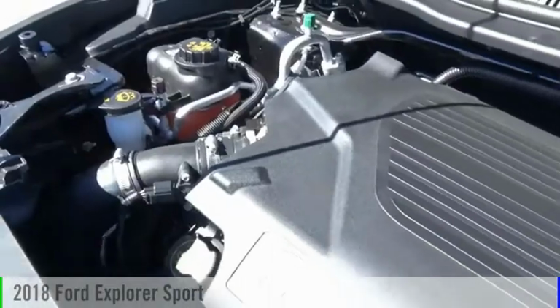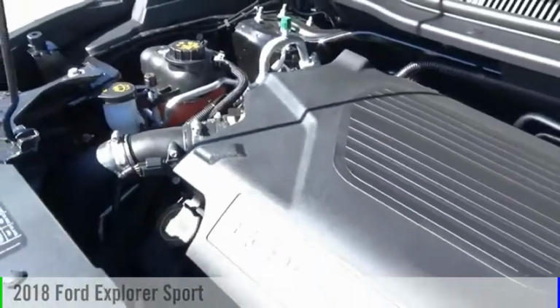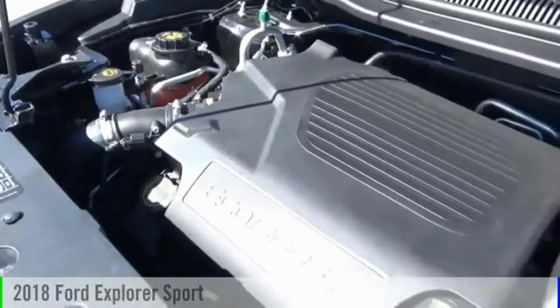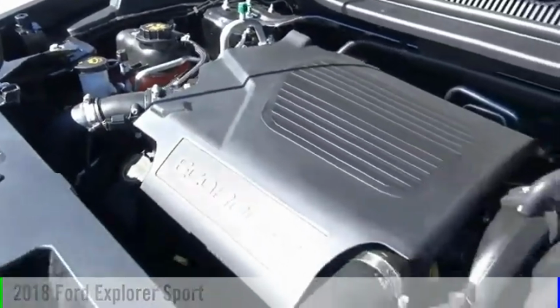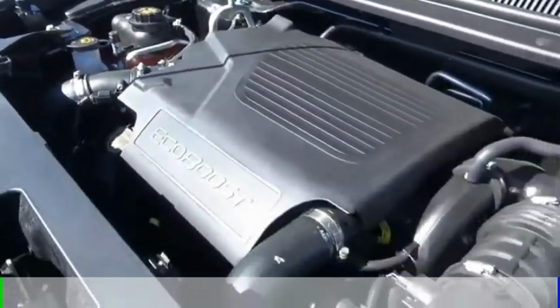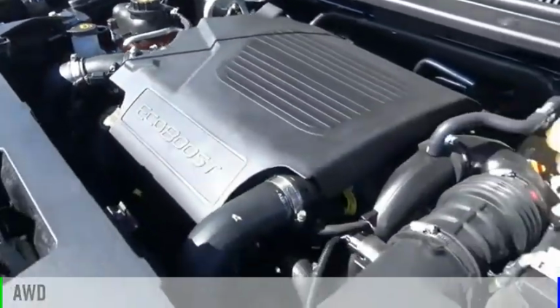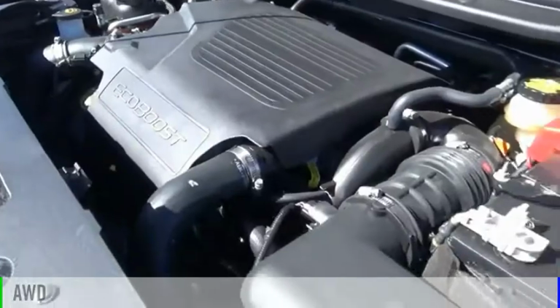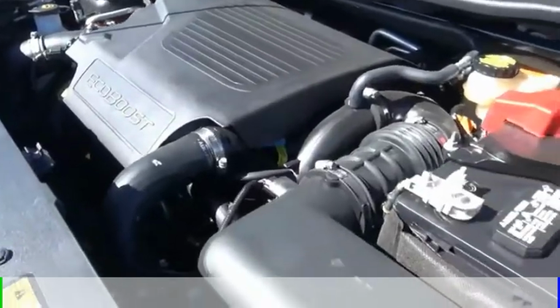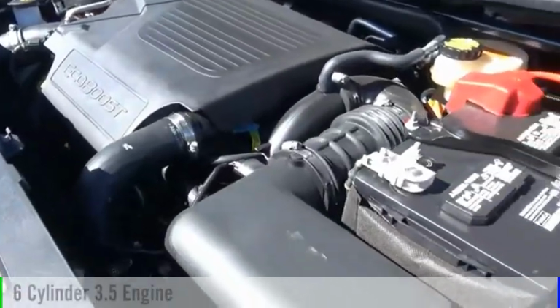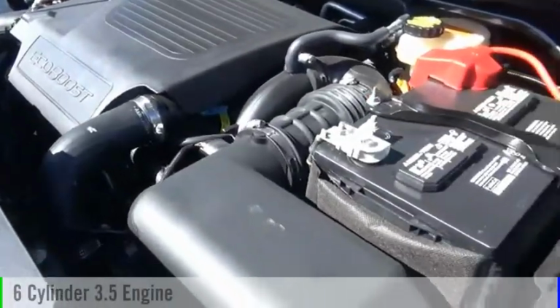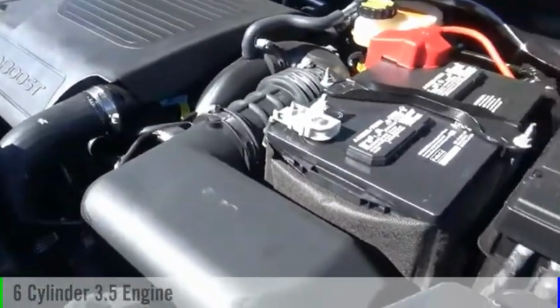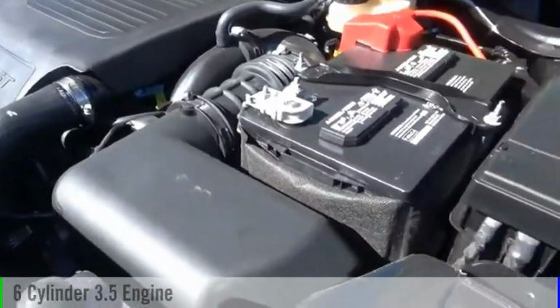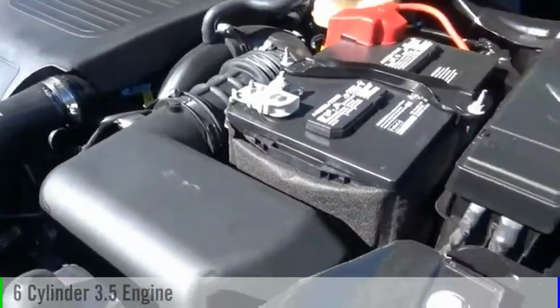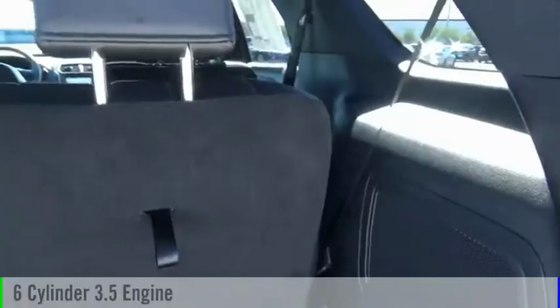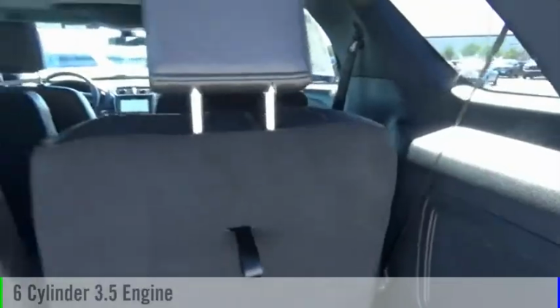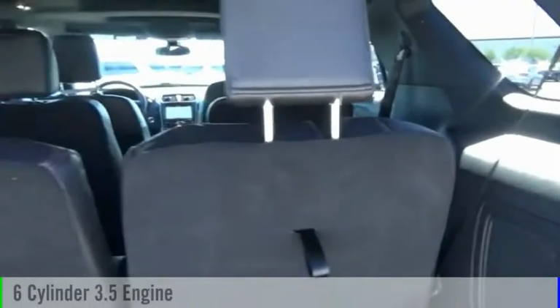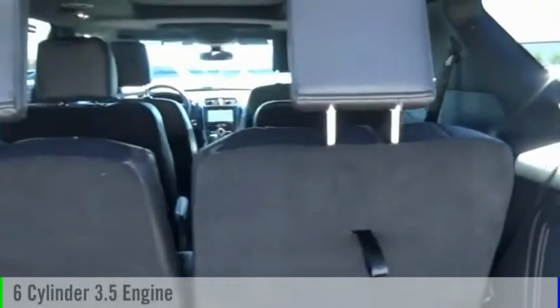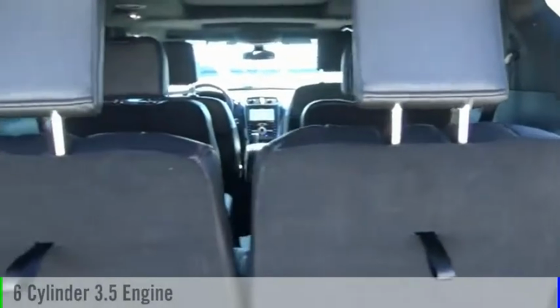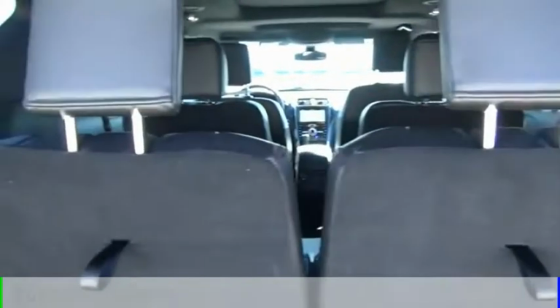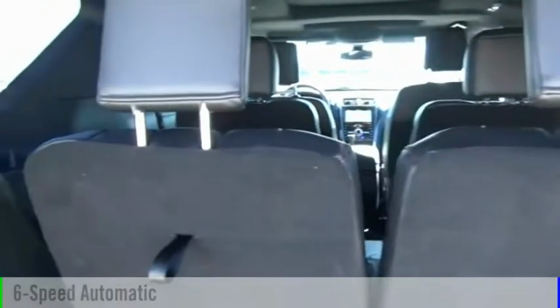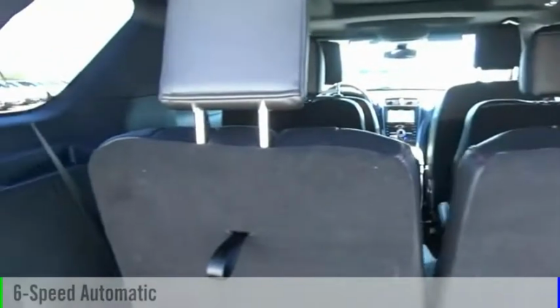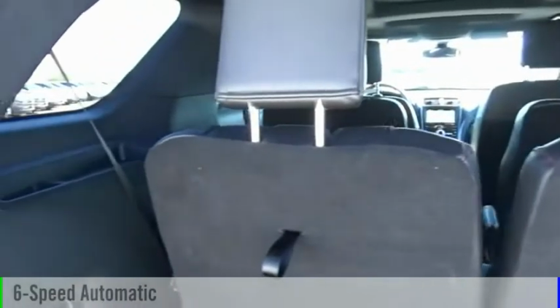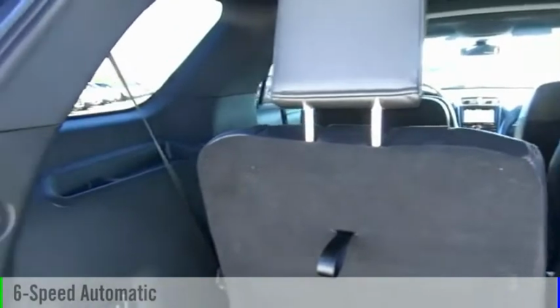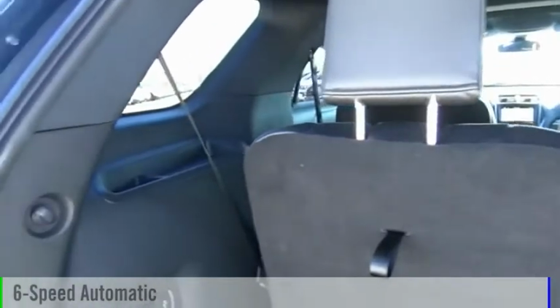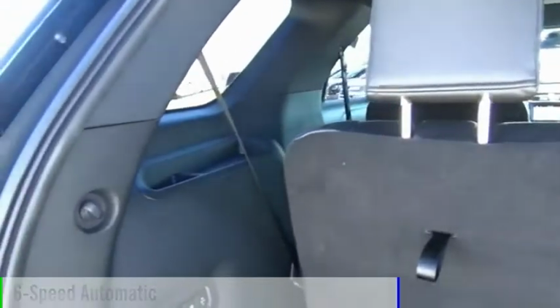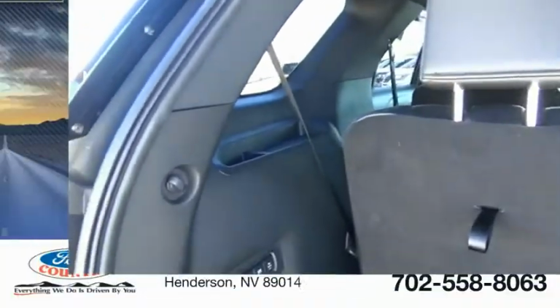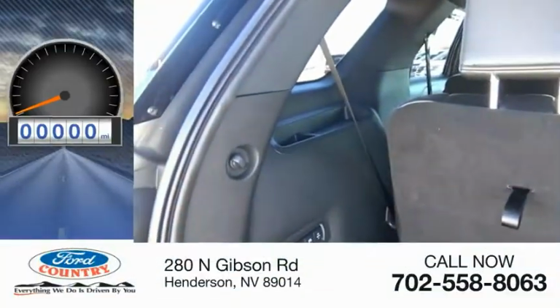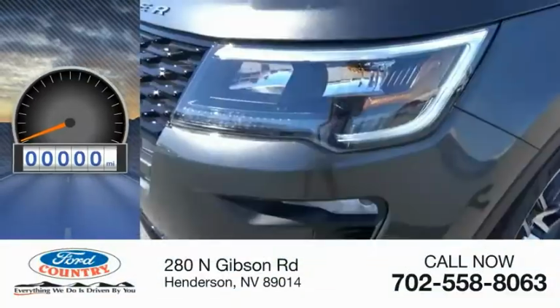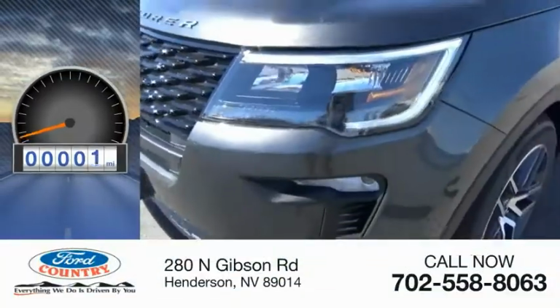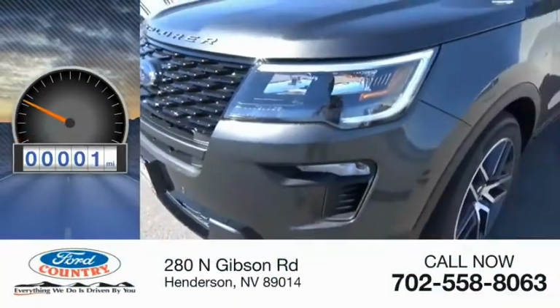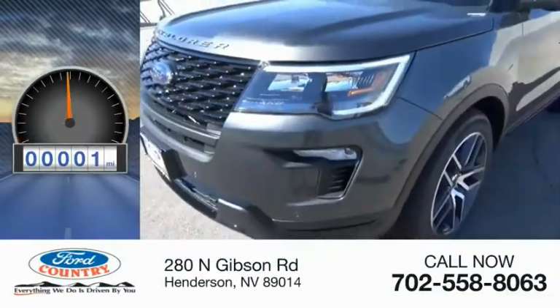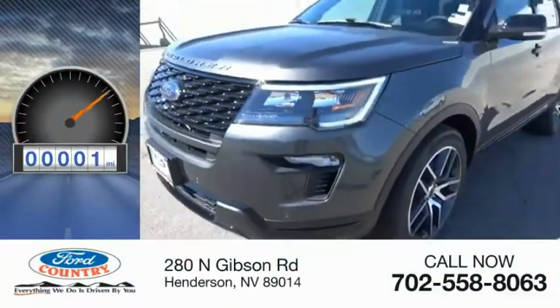This vehicle is powered by an all-wheel drive, six-cylinder, 3.5-liter engine, and comes with a six-speed automatic transmission. This vehicle has less than 100 miles.